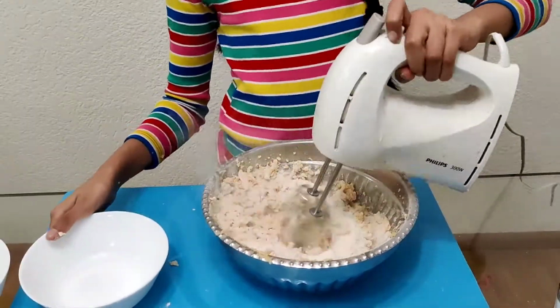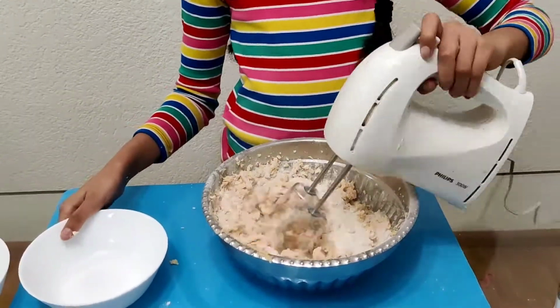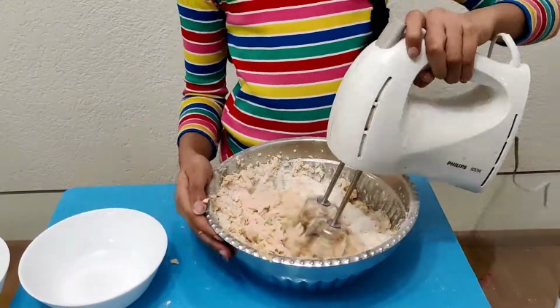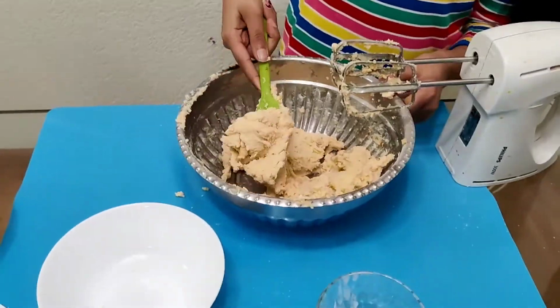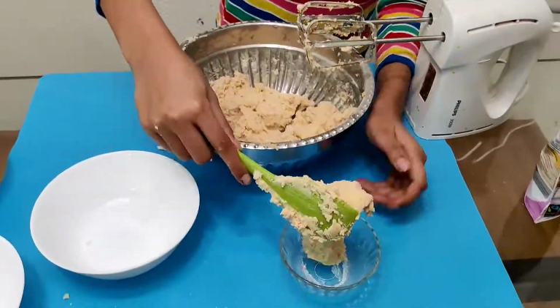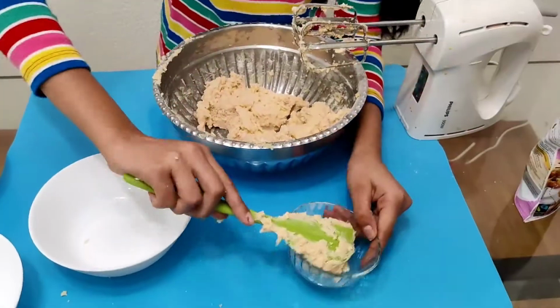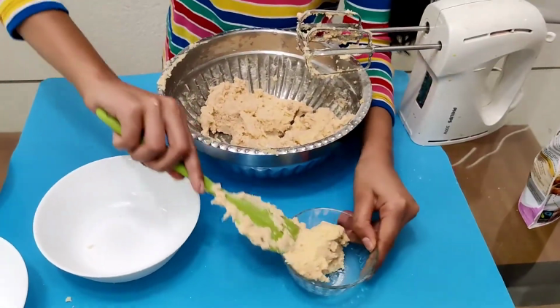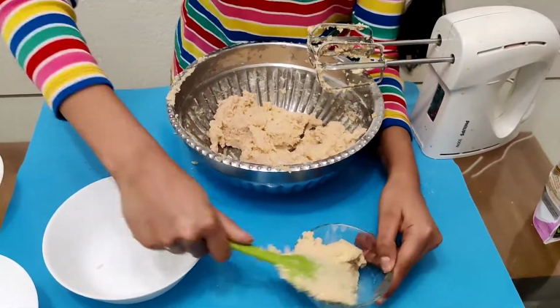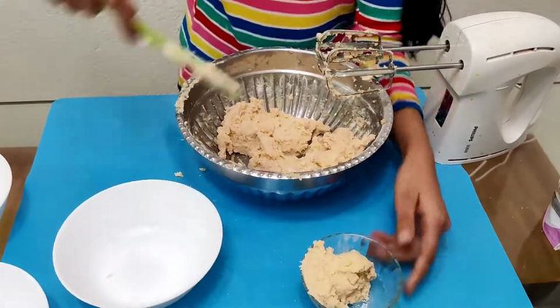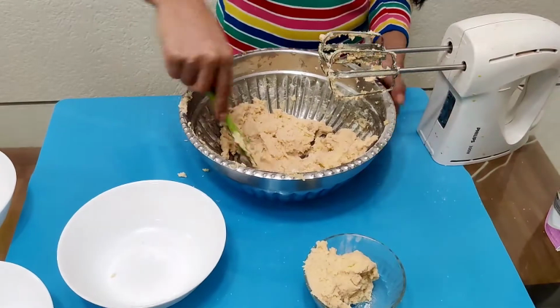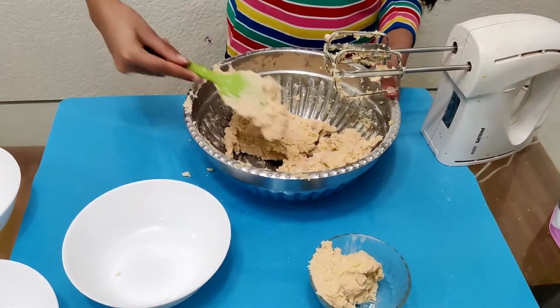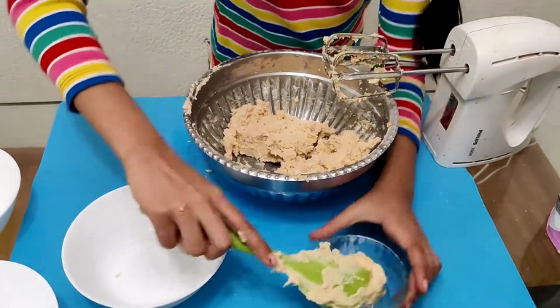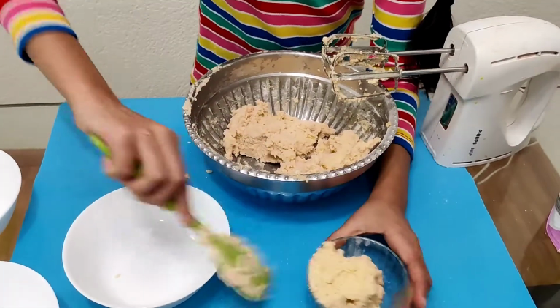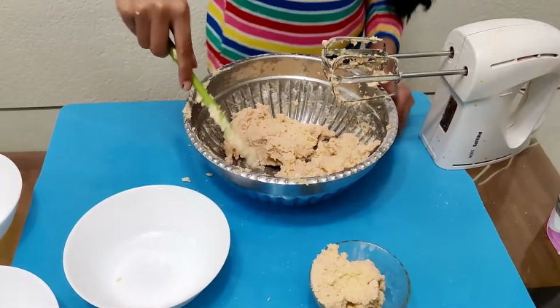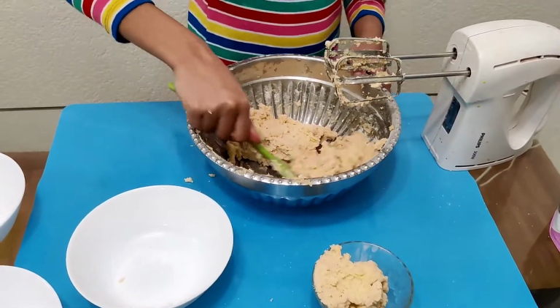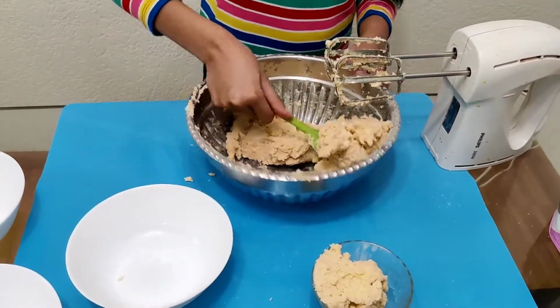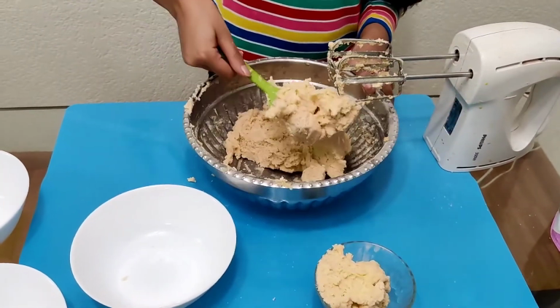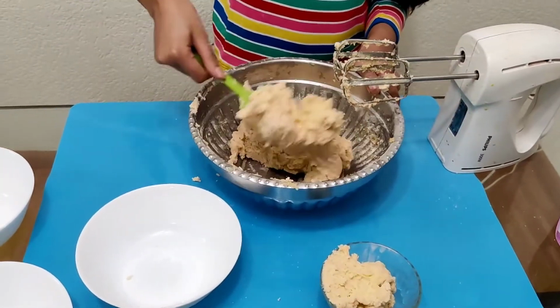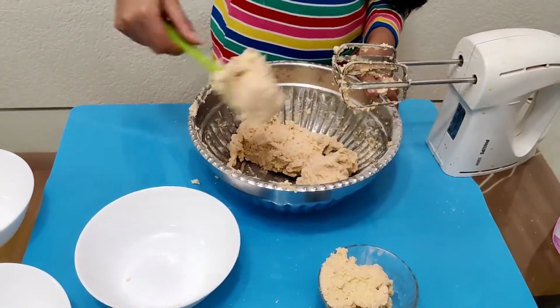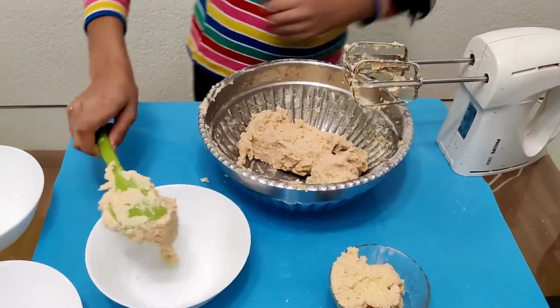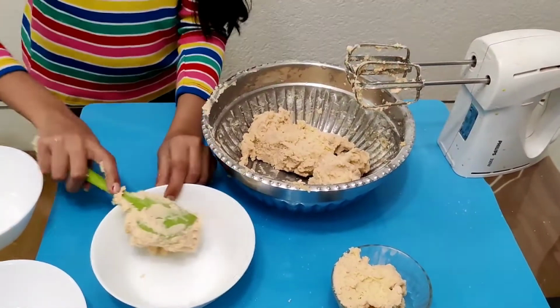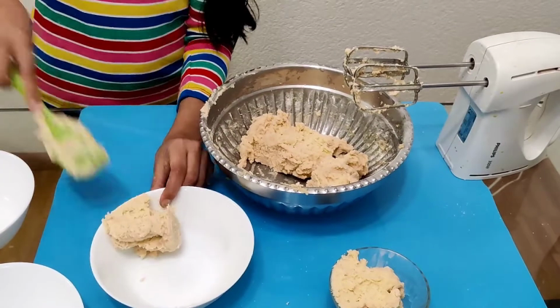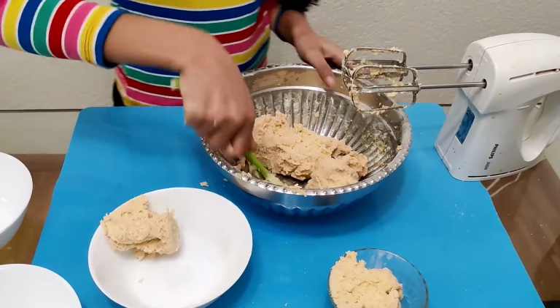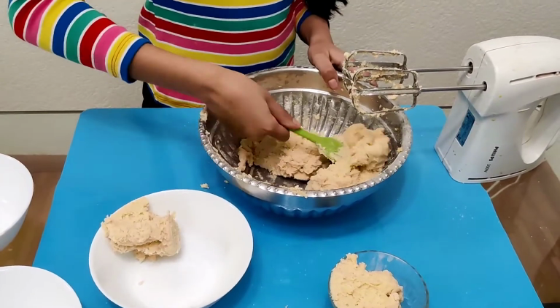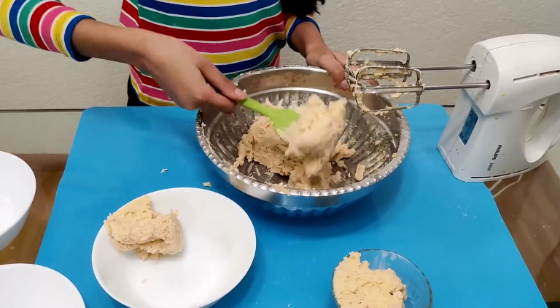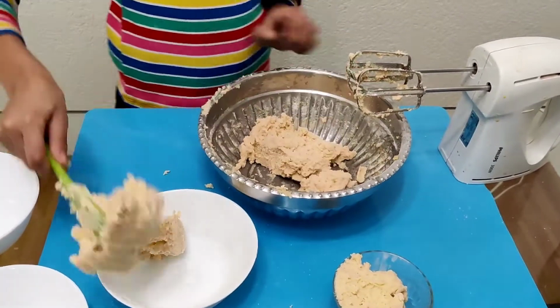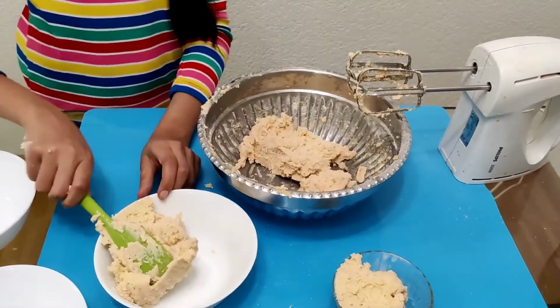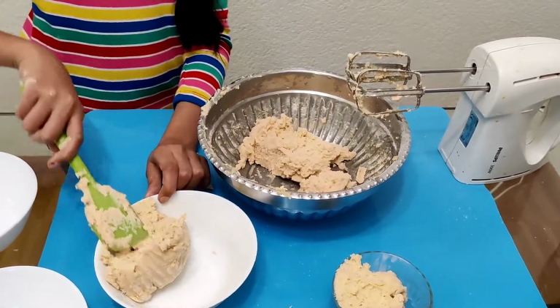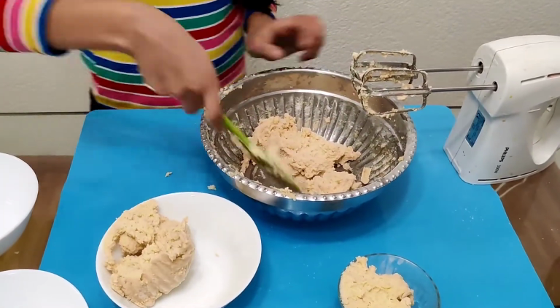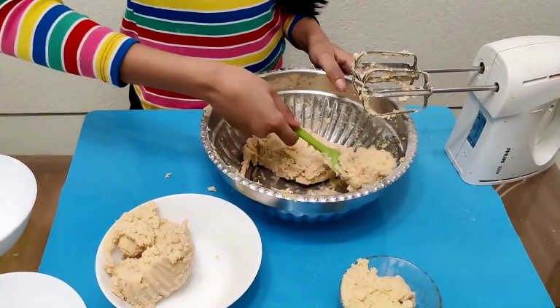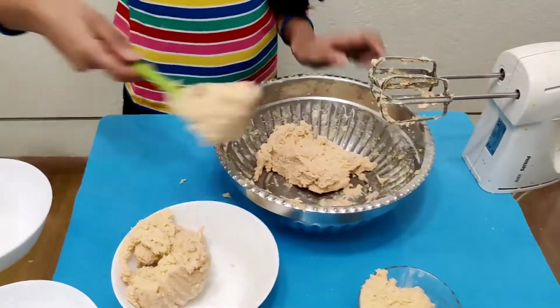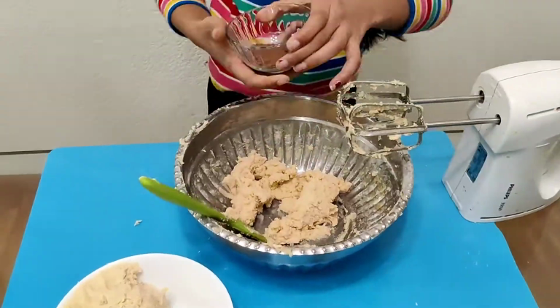Now we will divide this batter into three portions, because I want three different types of cookies: one red velvet, one chocolate chip, and one Gems and Smarties.